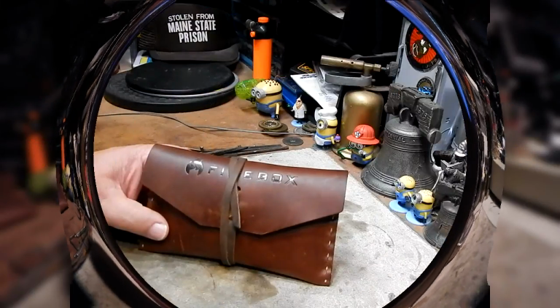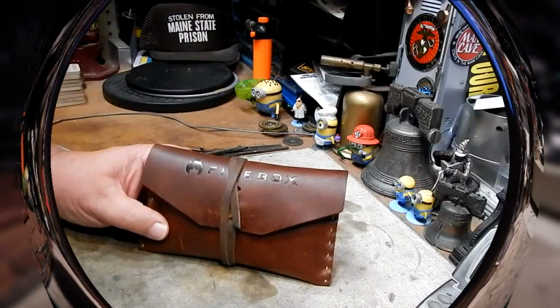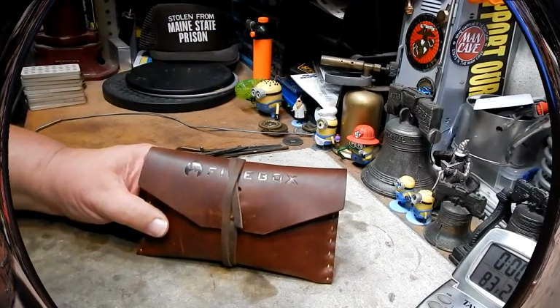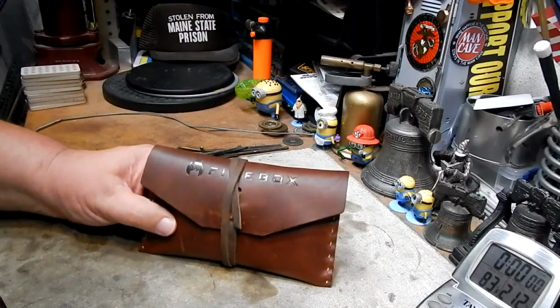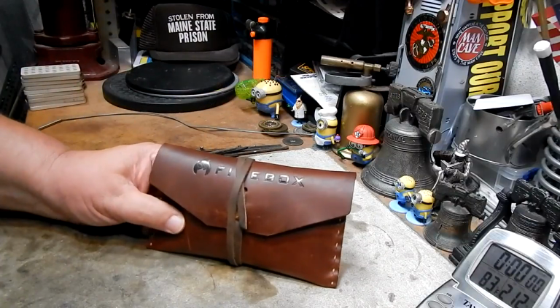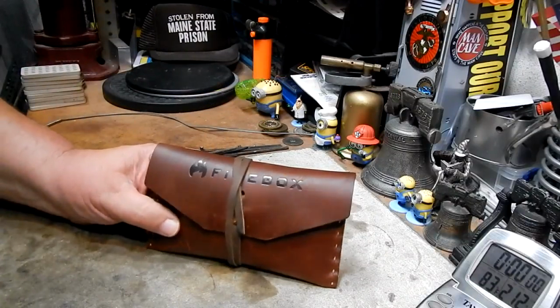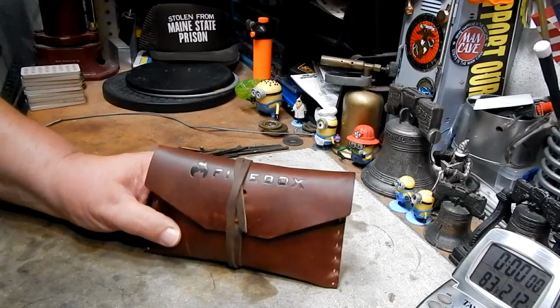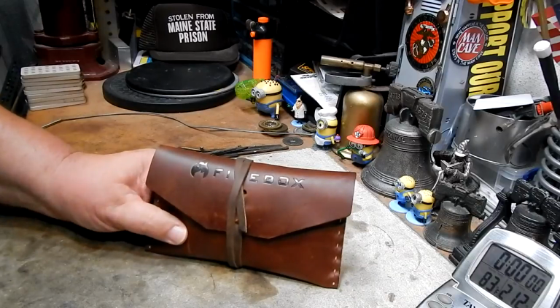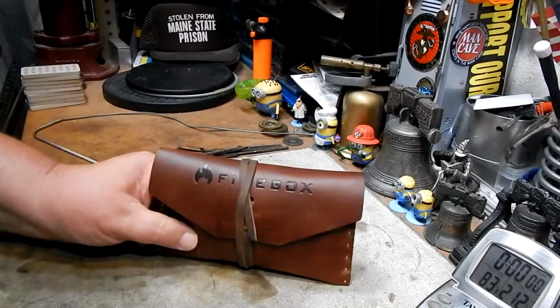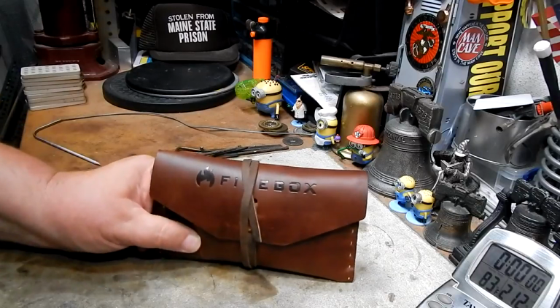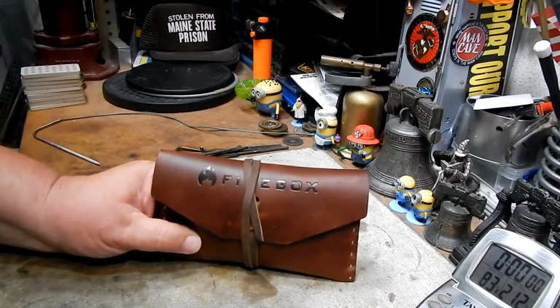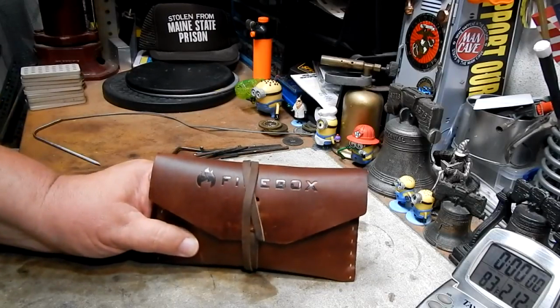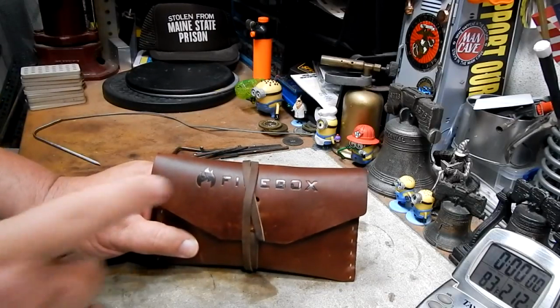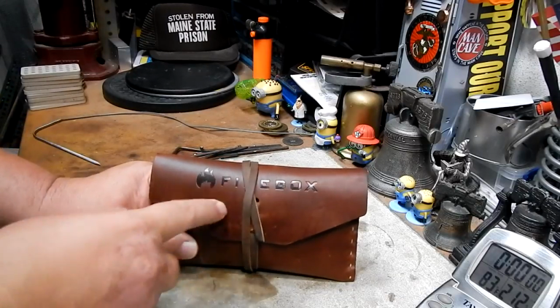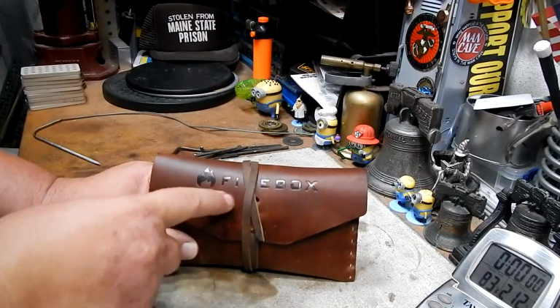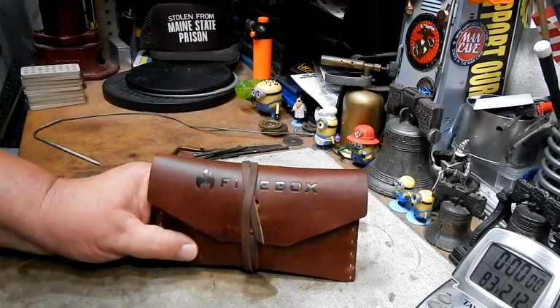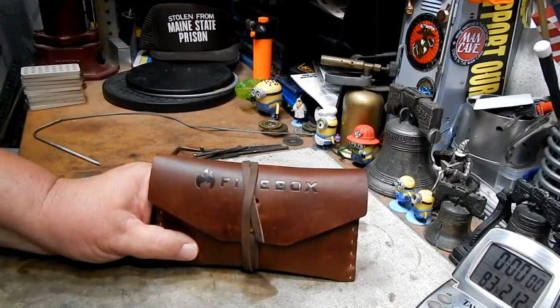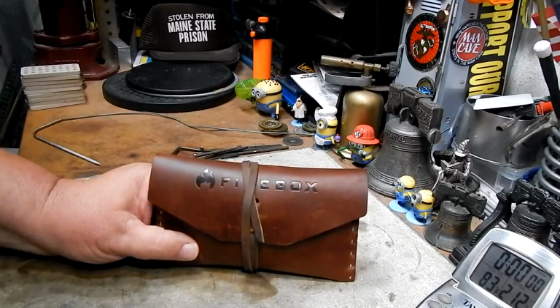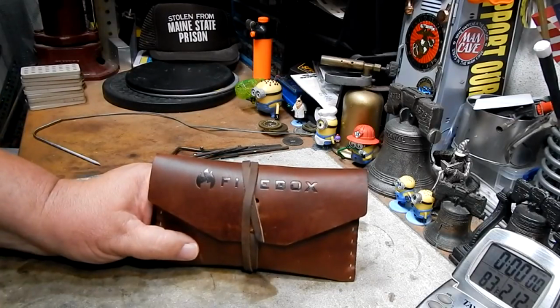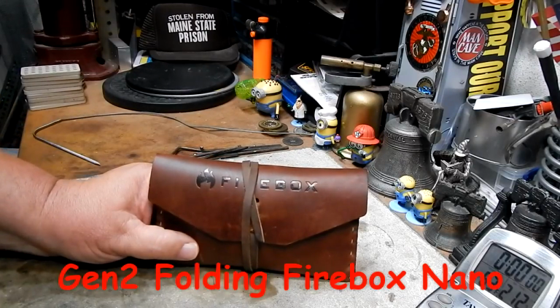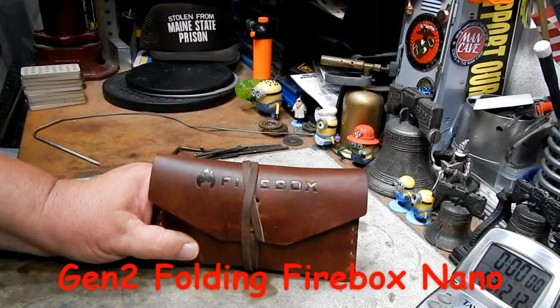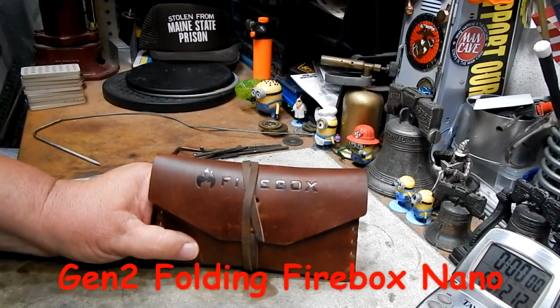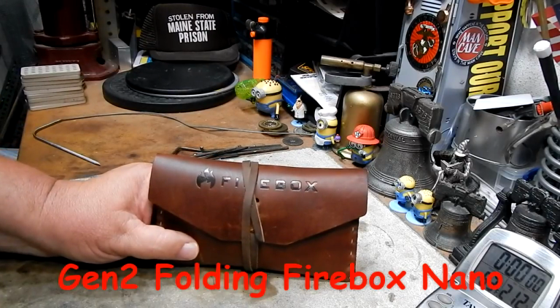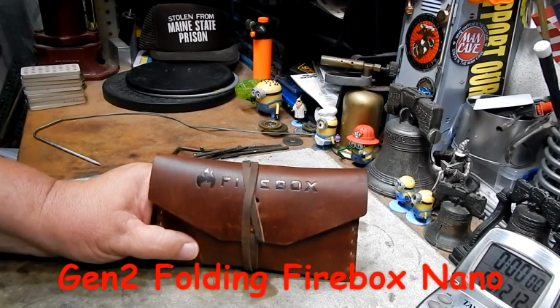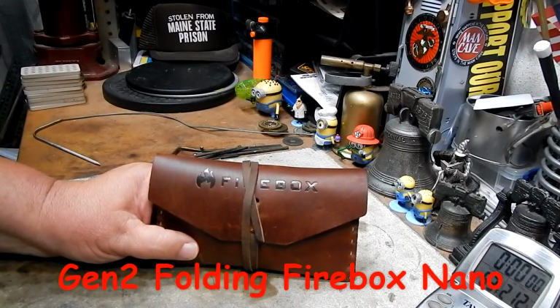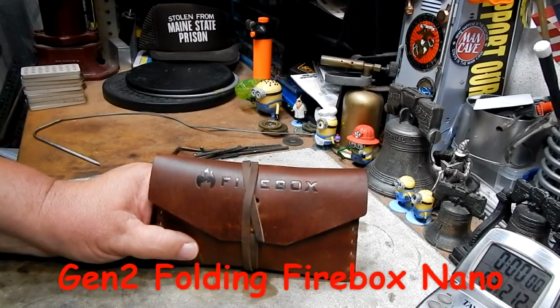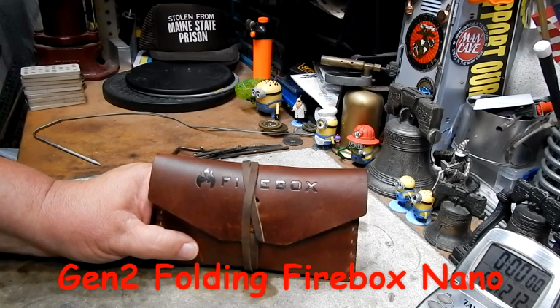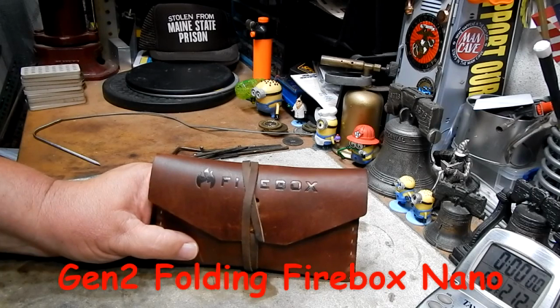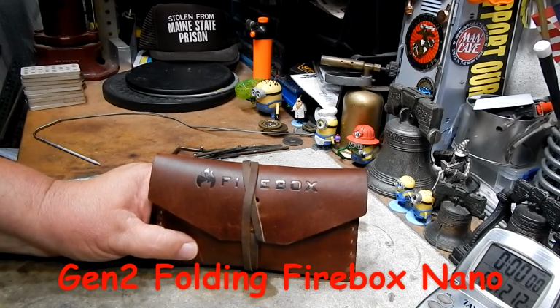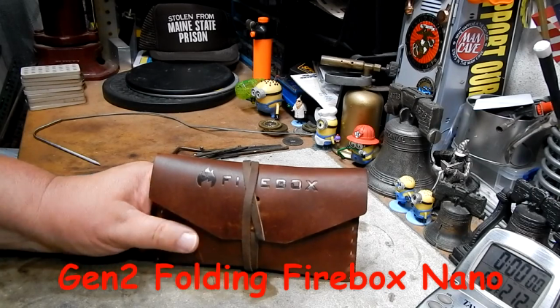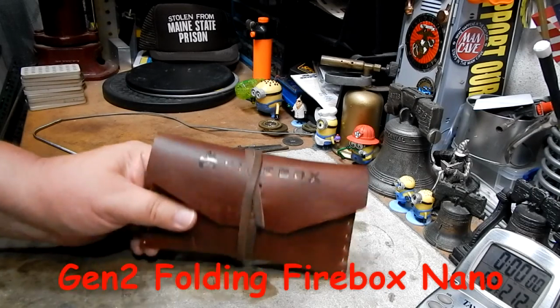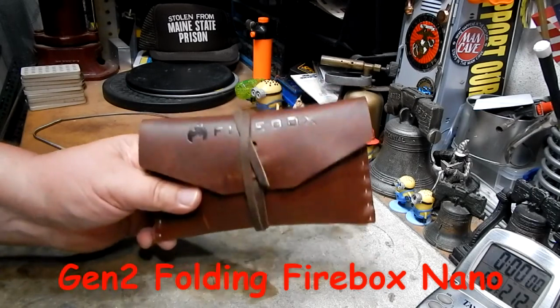Hi, Hiram here. A couple of days ago I did a little show-and-tell on this Firebox Gen 2 Folding Firebox Nano.